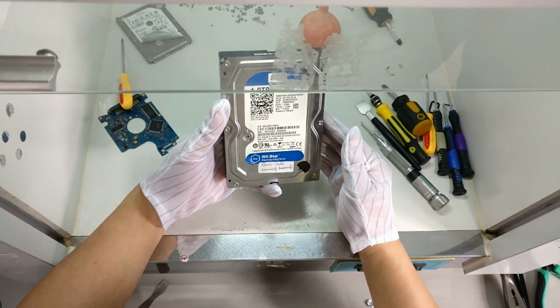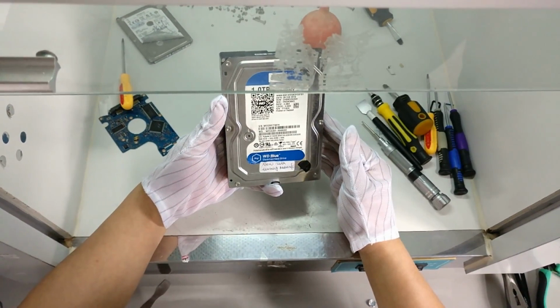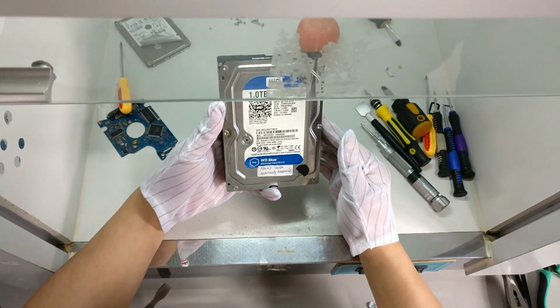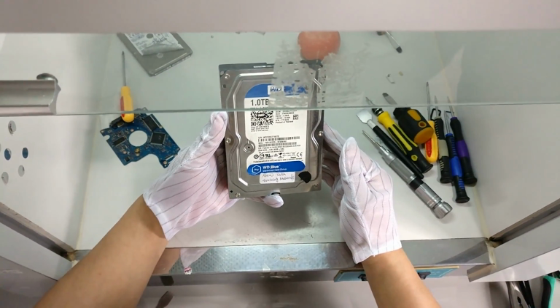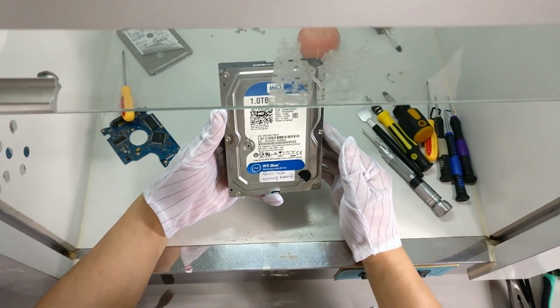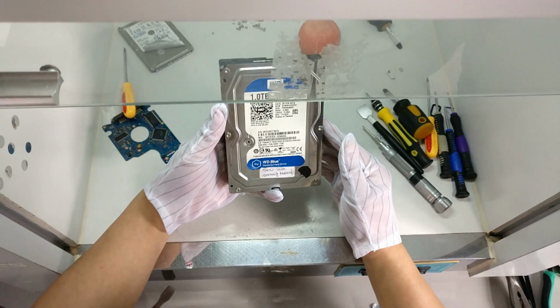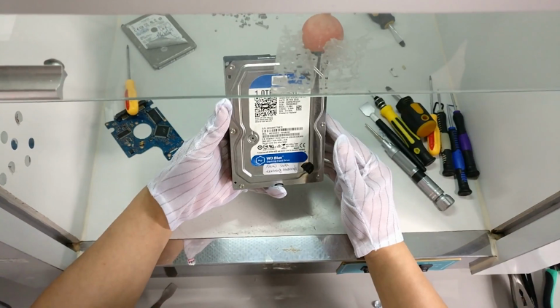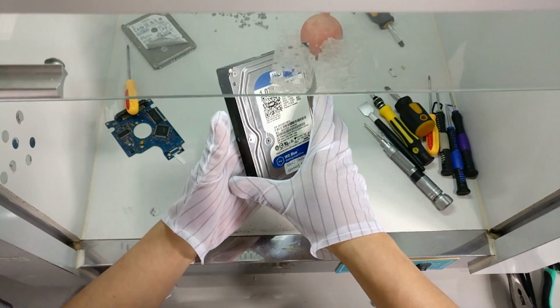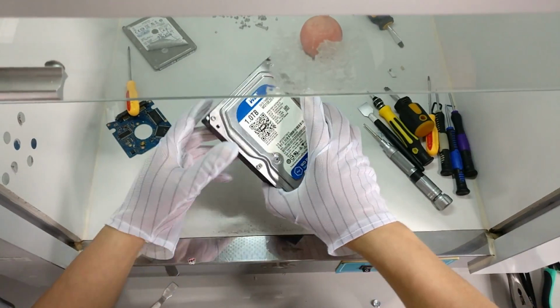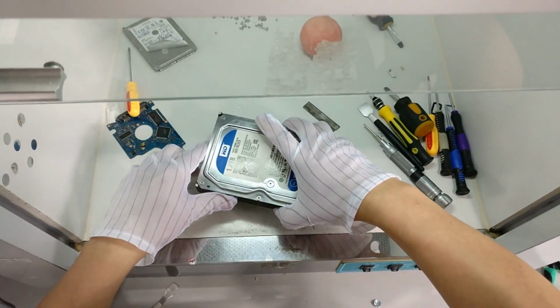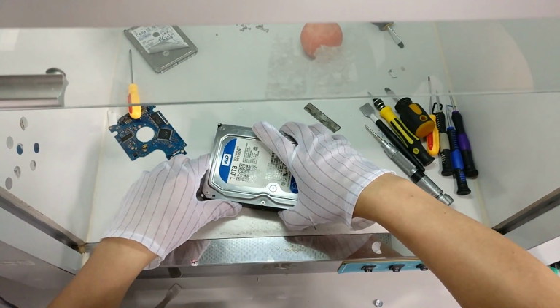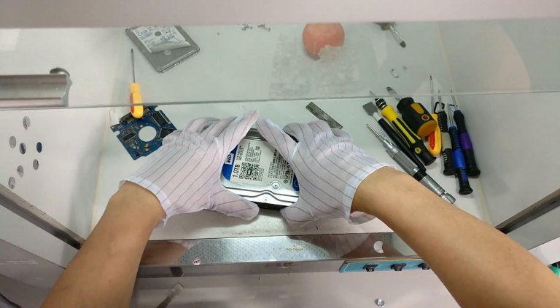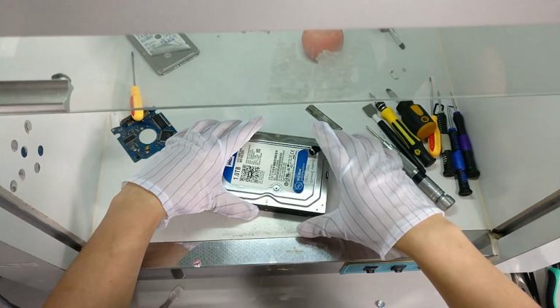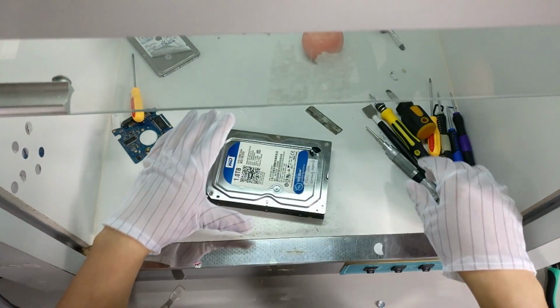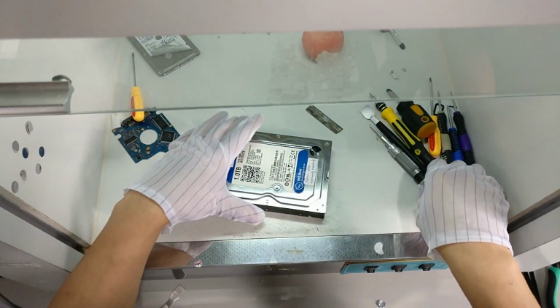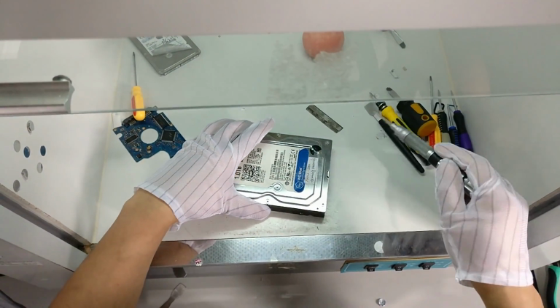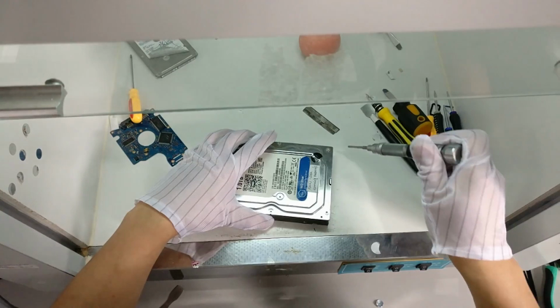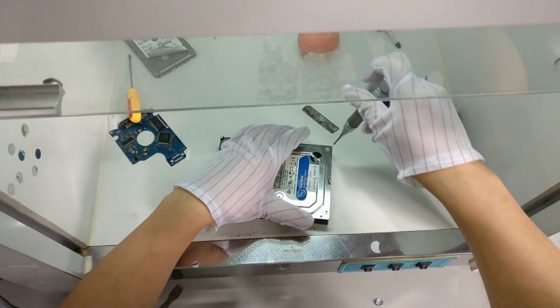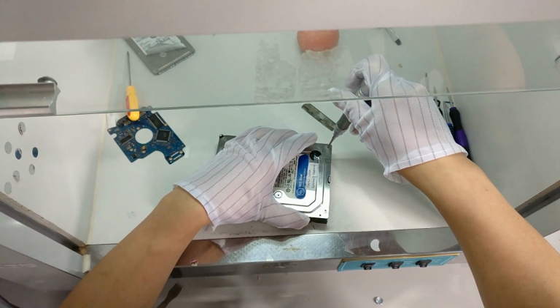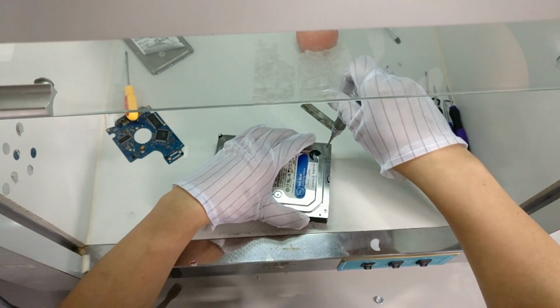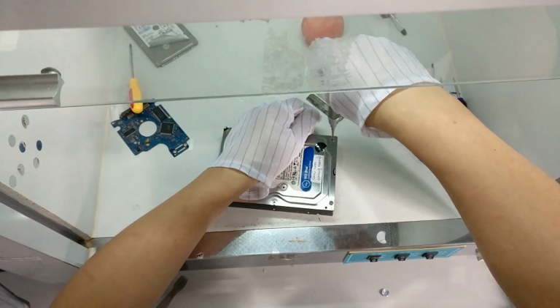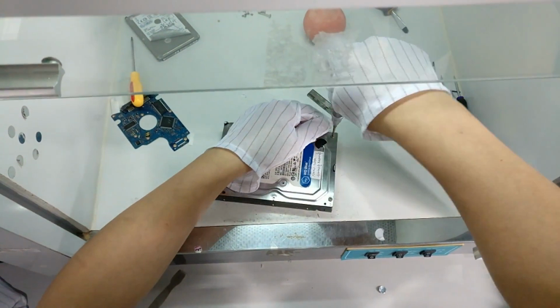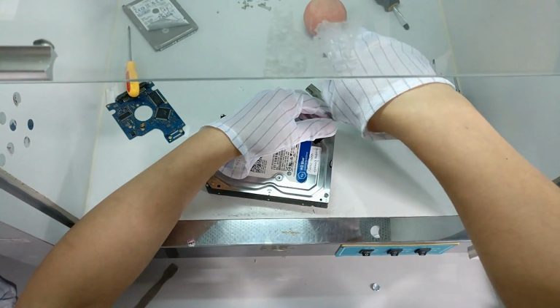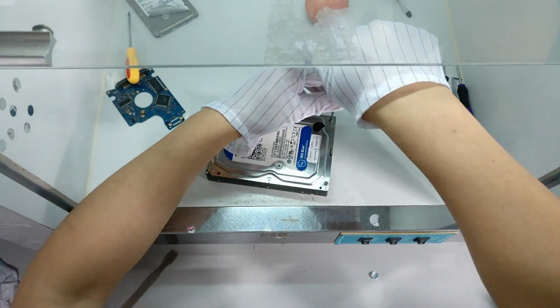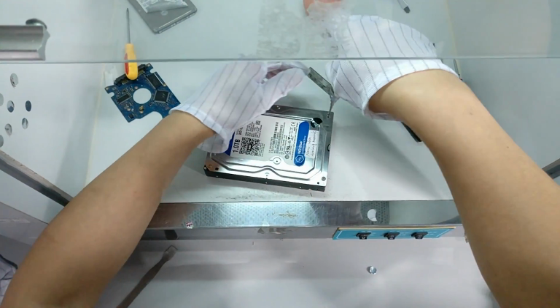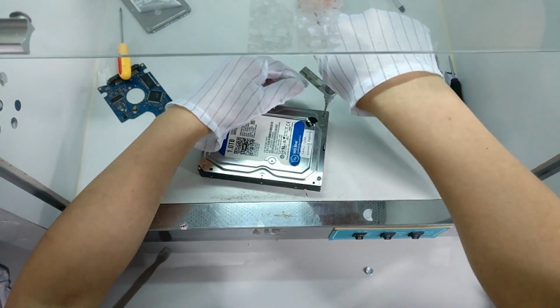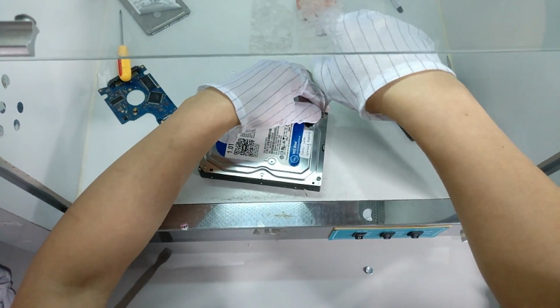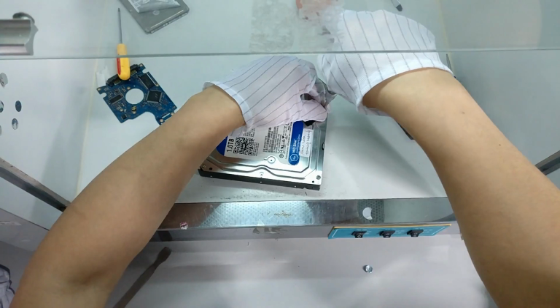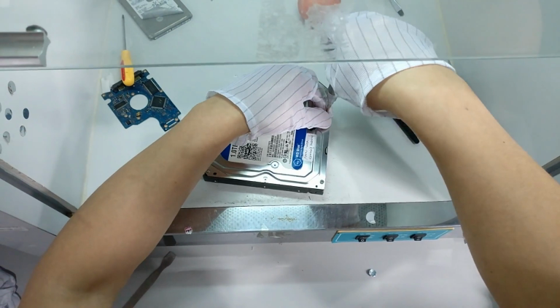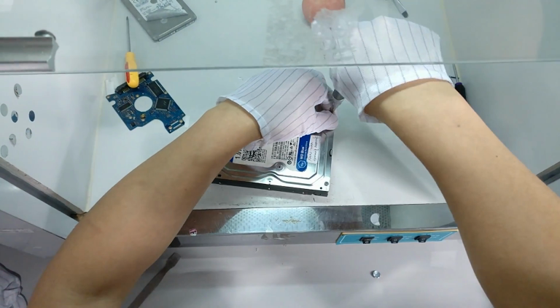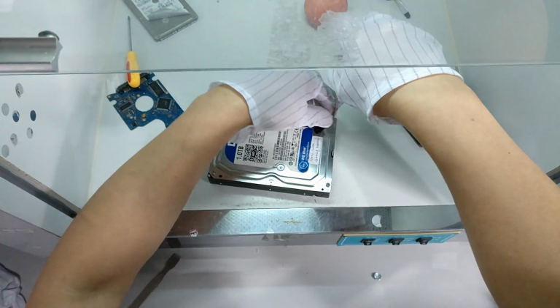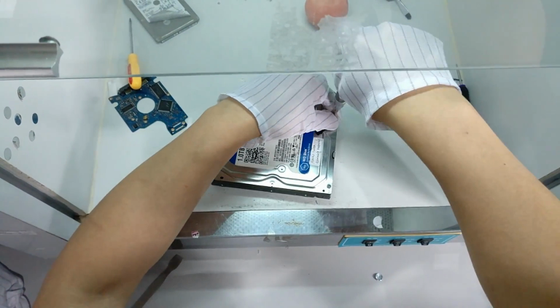It has one platter and two heads. This one already has severe scratches. I will show you the scratches on the outer edge of the platter.